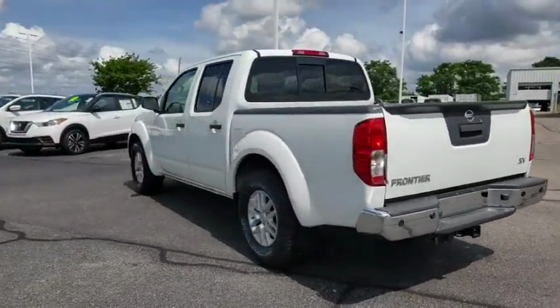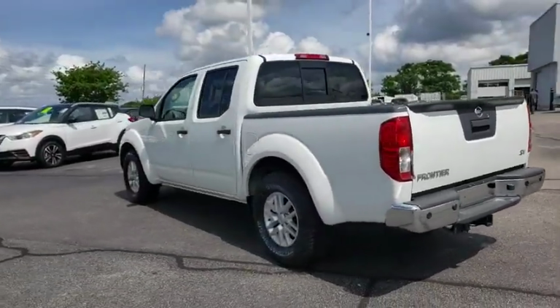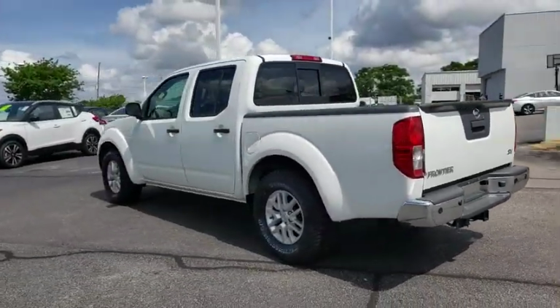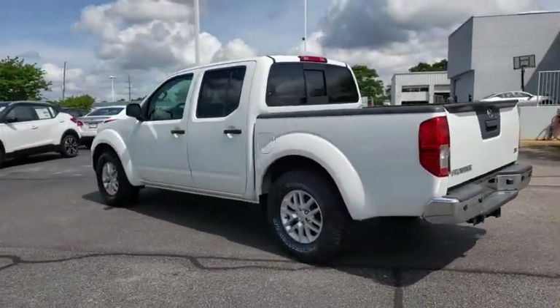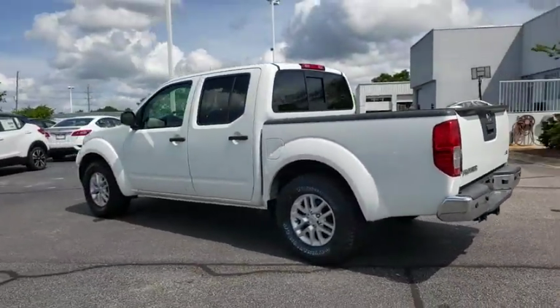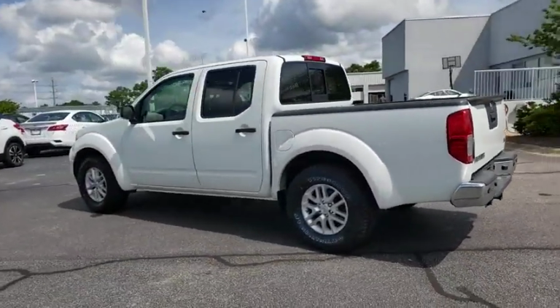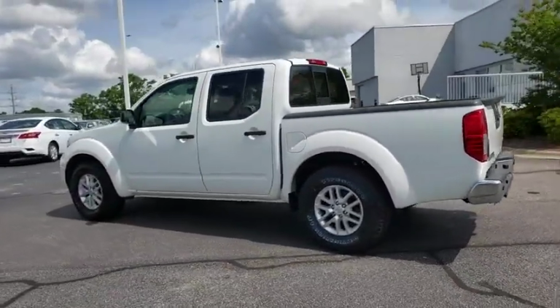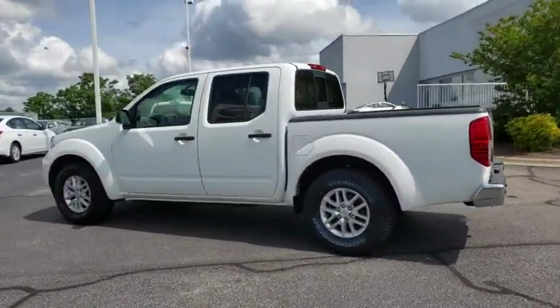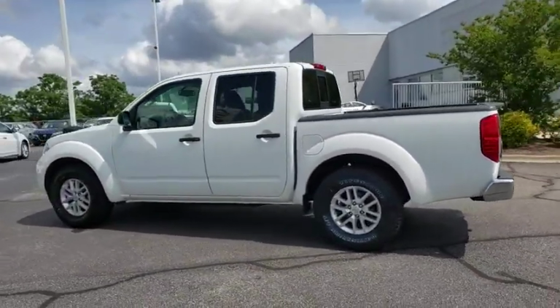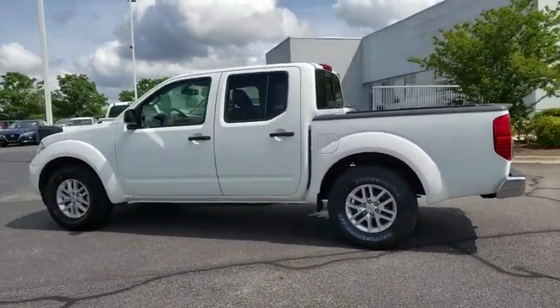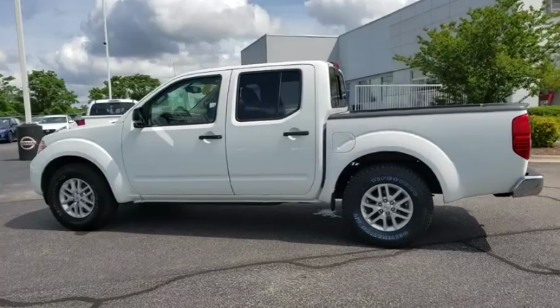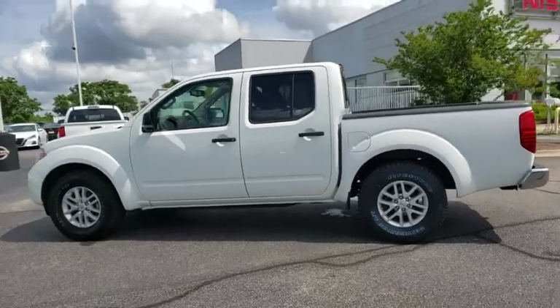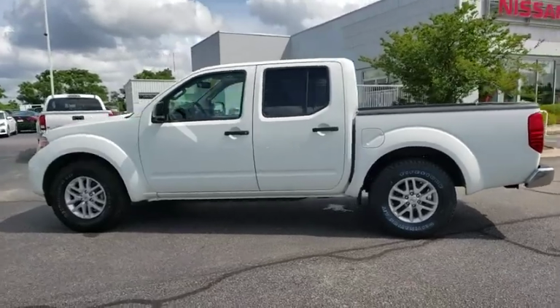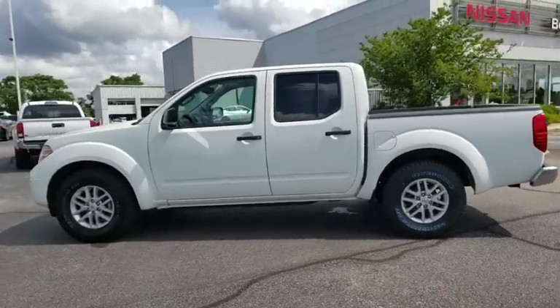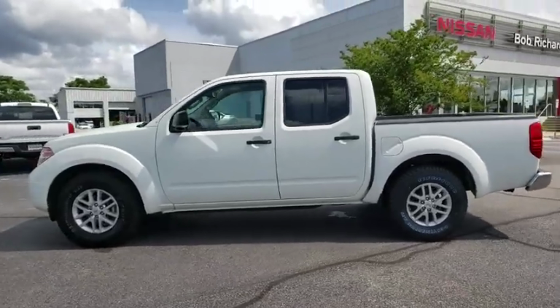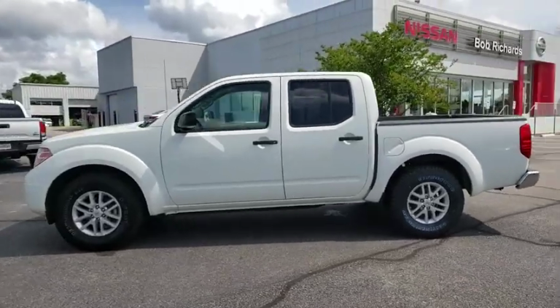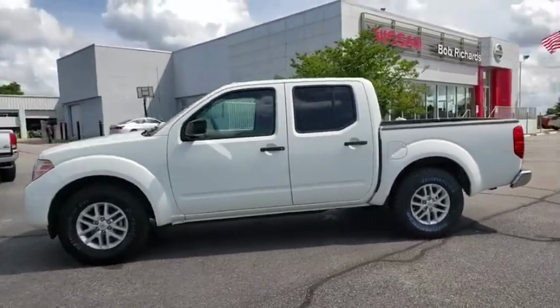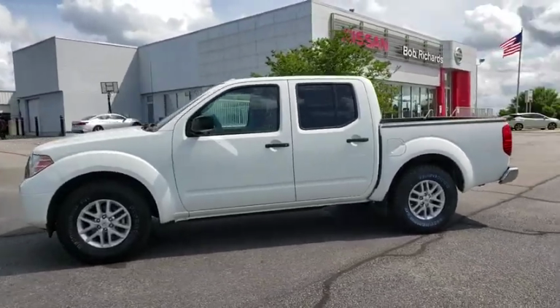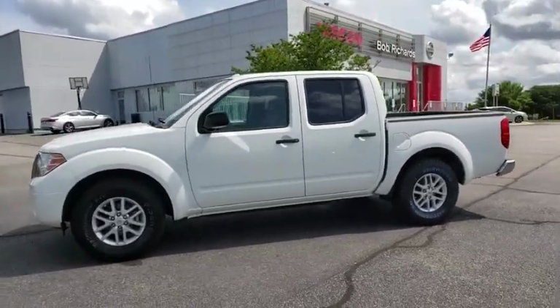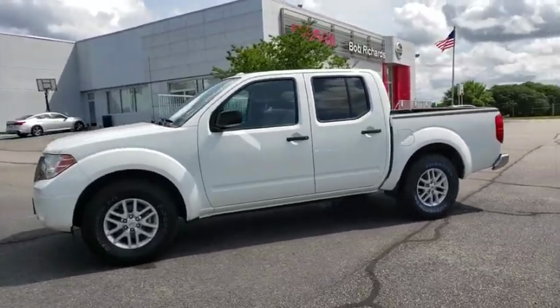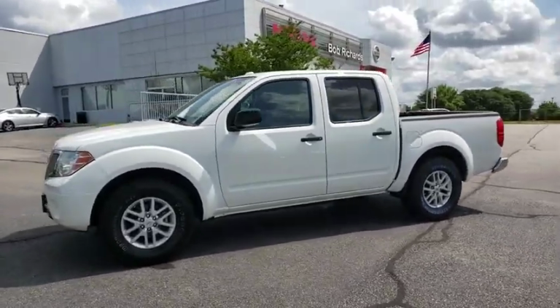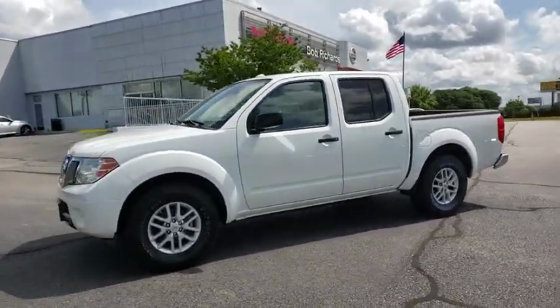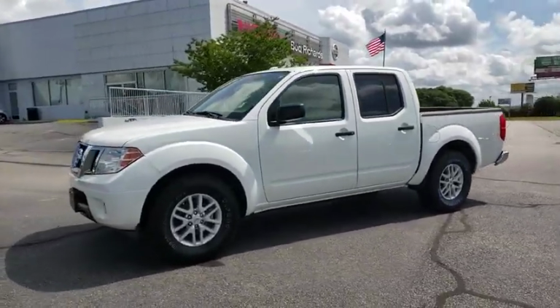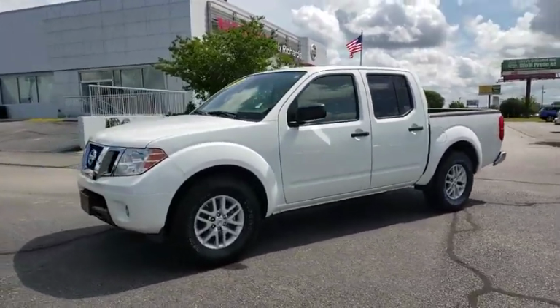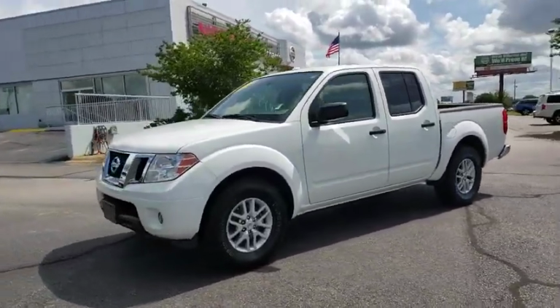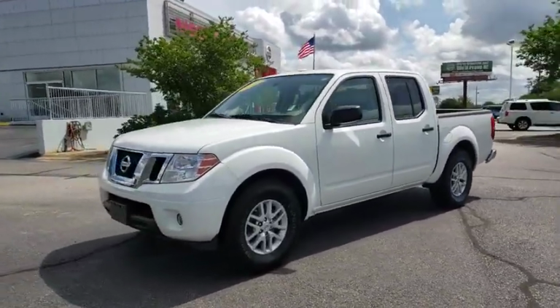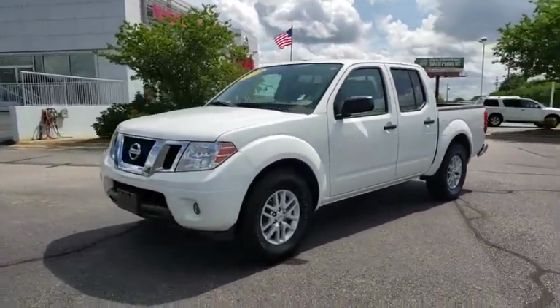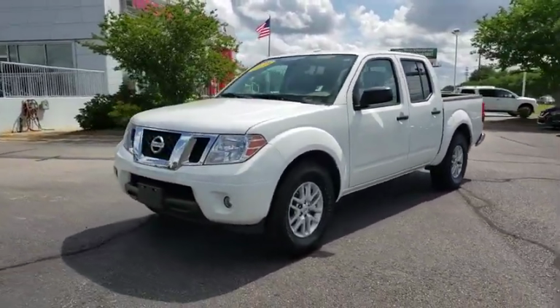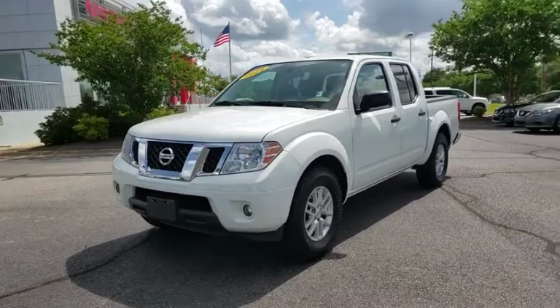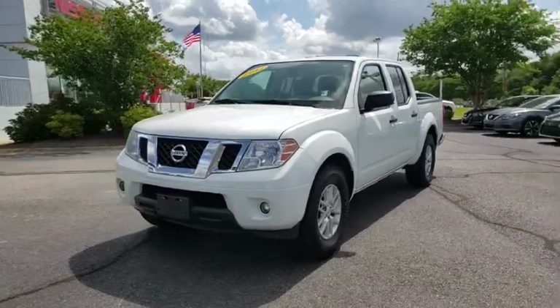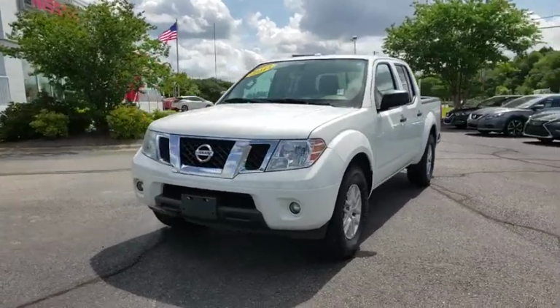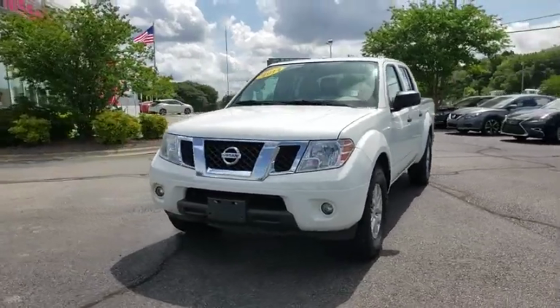The Frontier's interior comforts include cab versatility, under-seat storage, and seating for five. This vehicle has less than 70,000 miles.